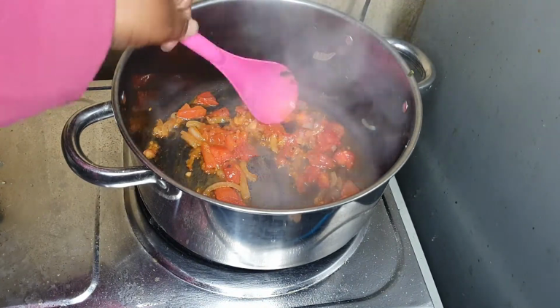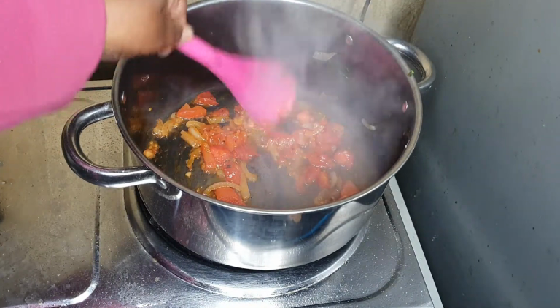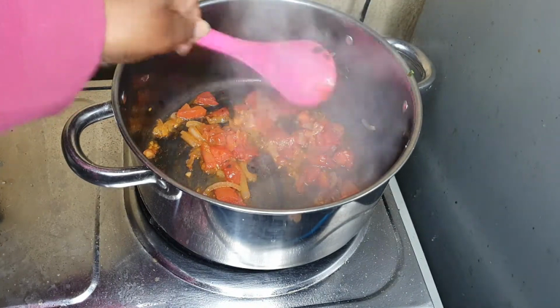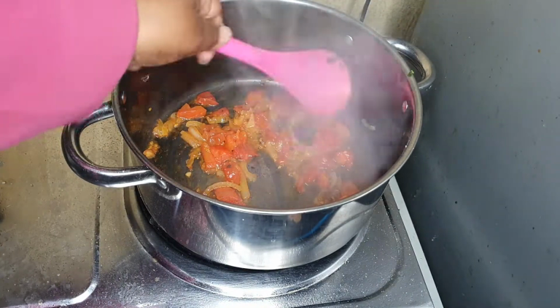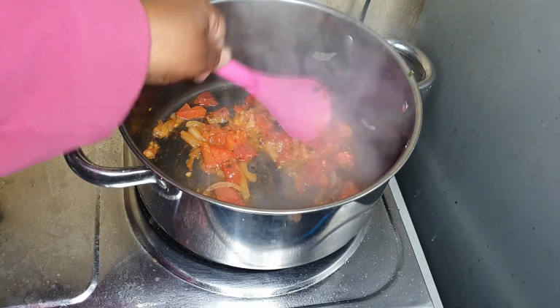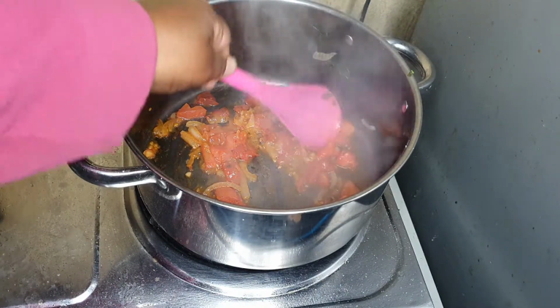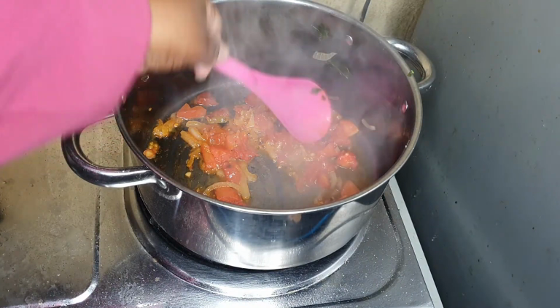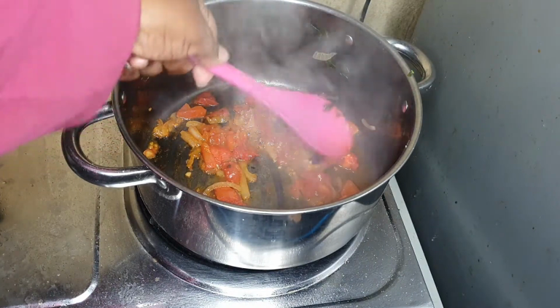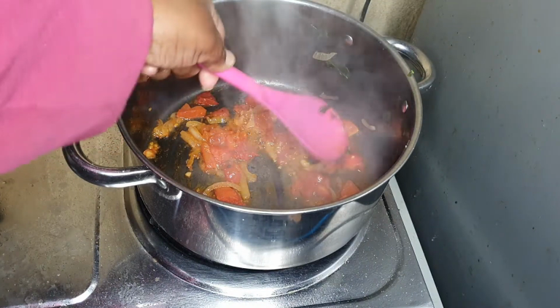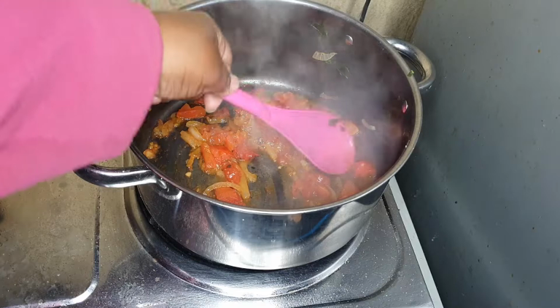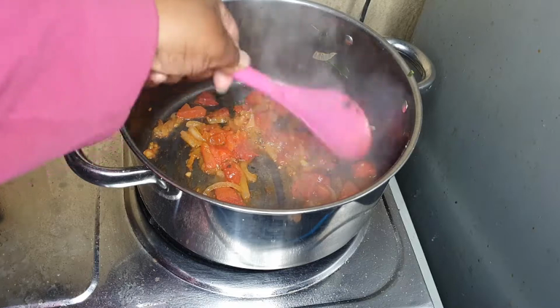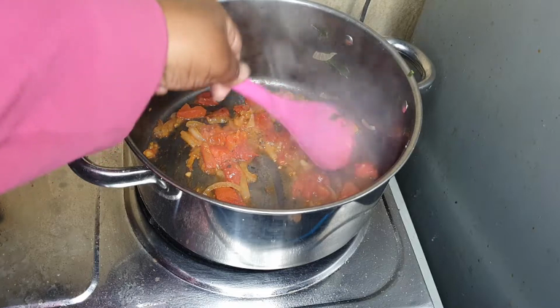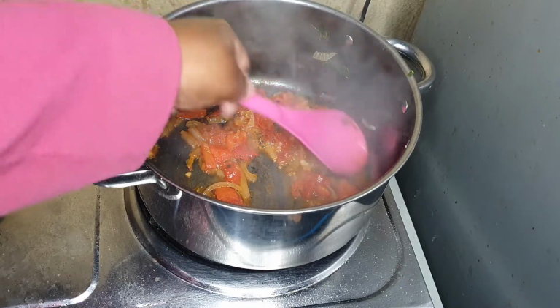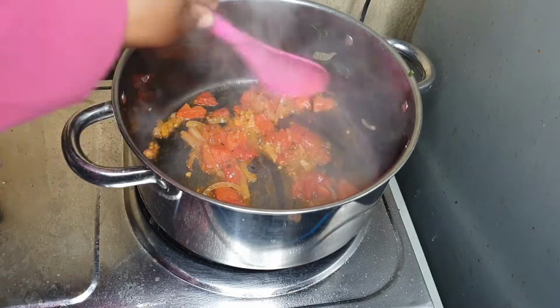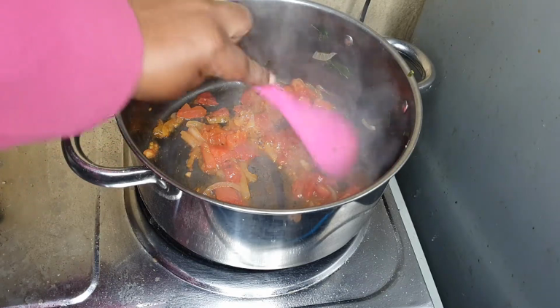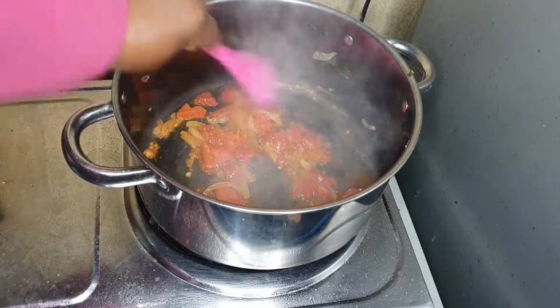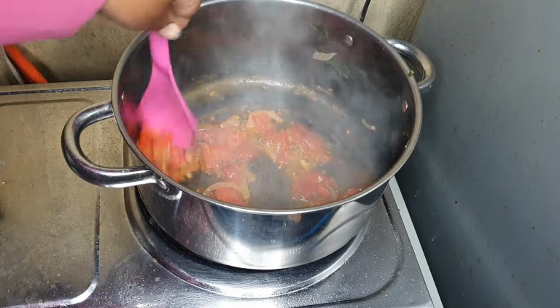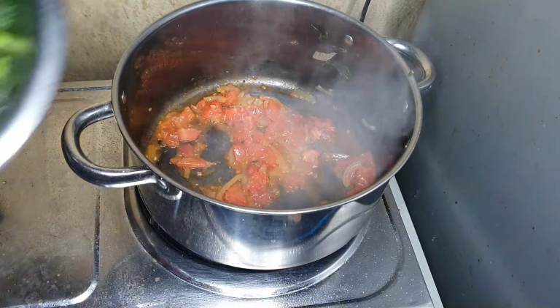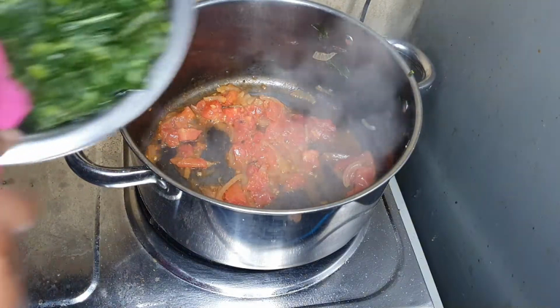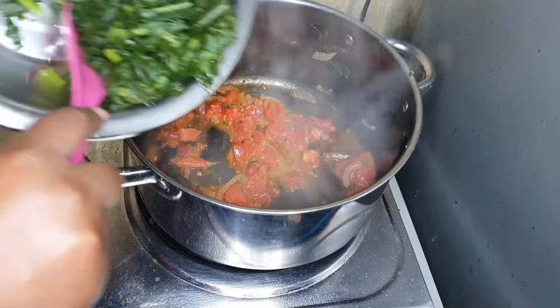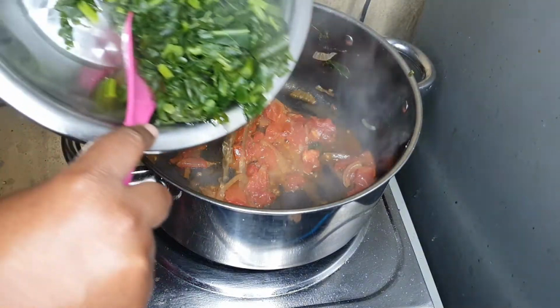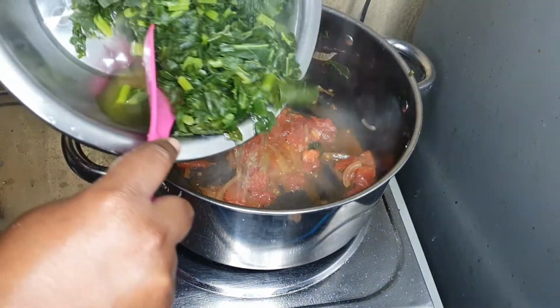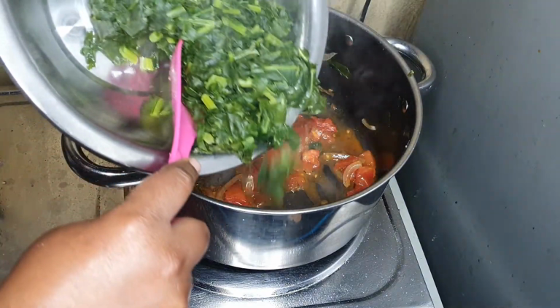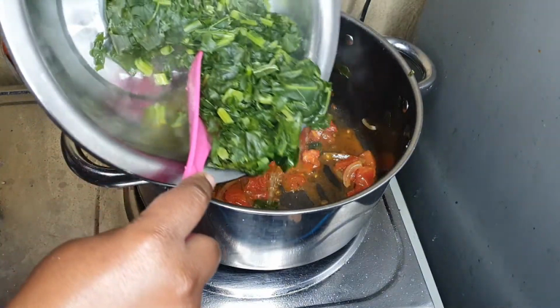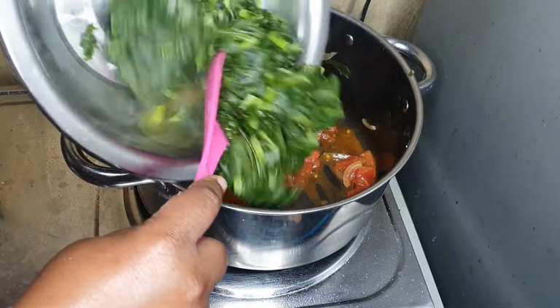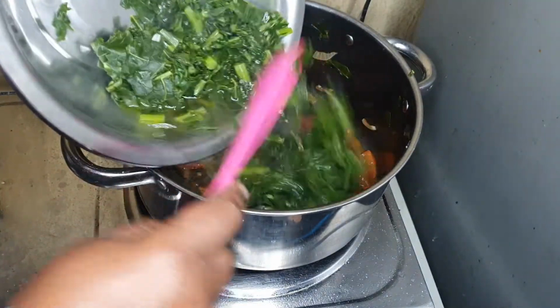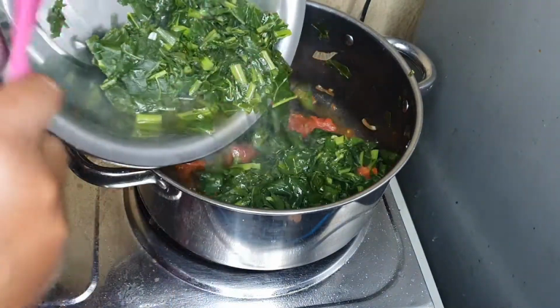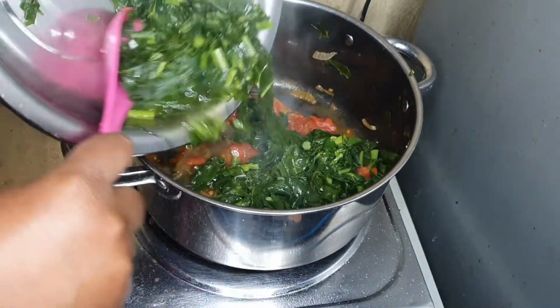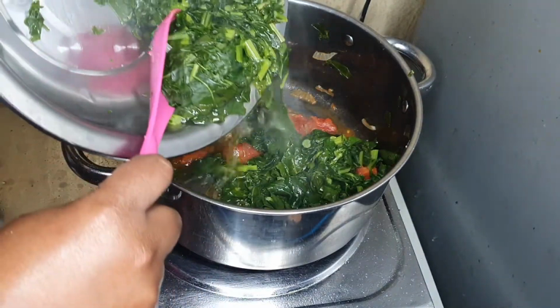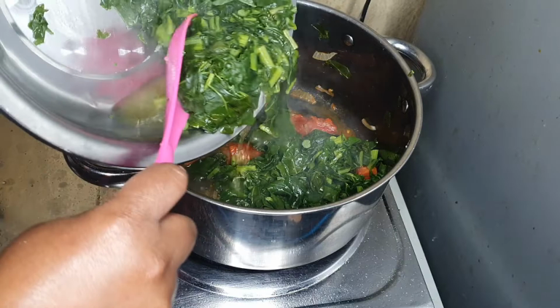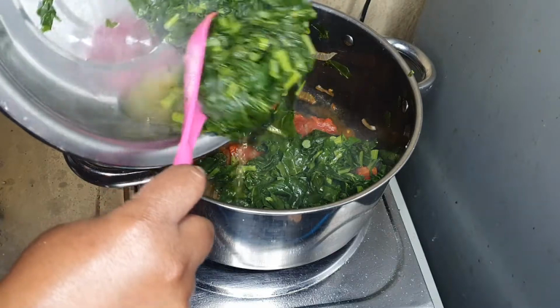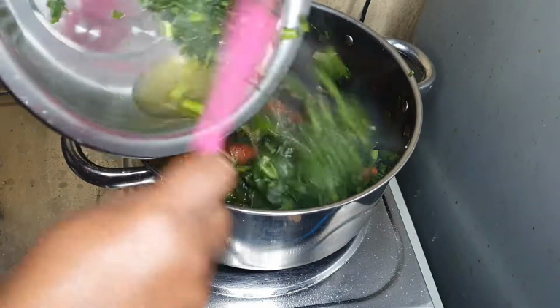These collard greens don't need a lot of tomatoes, guys — just a little bit goes a long way. And now I'm going to add in my collard greens.